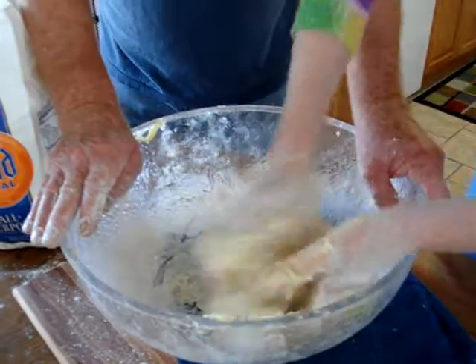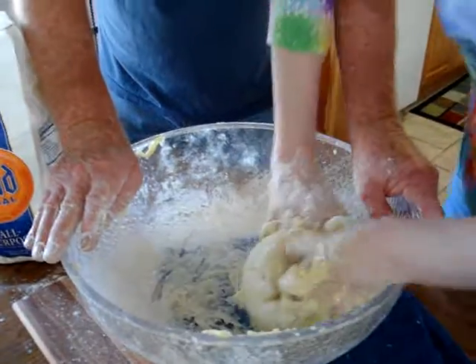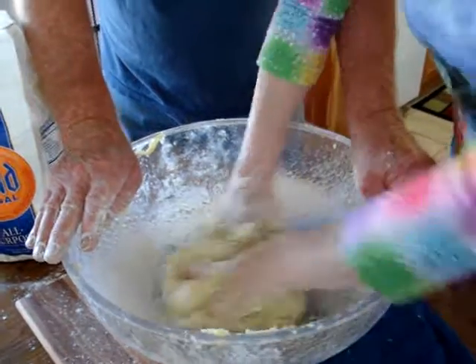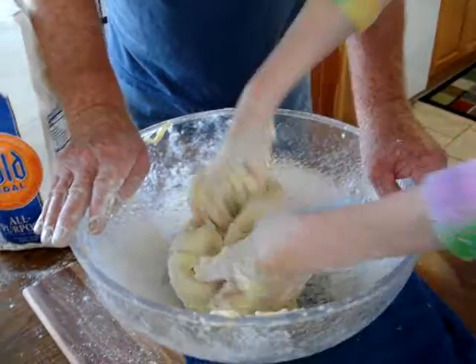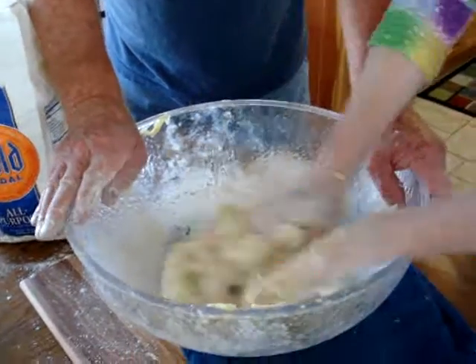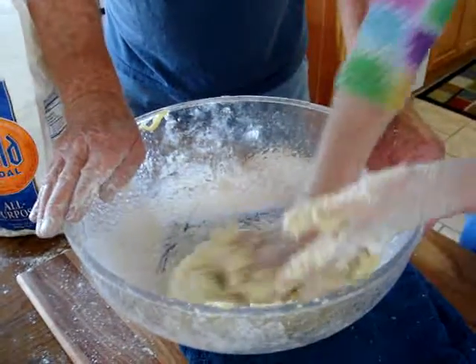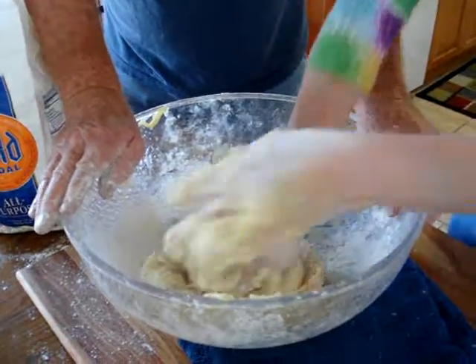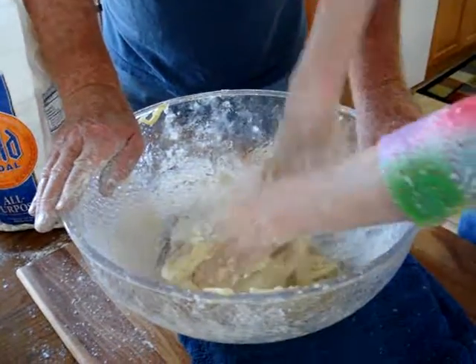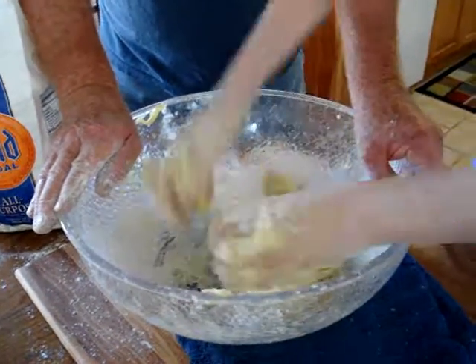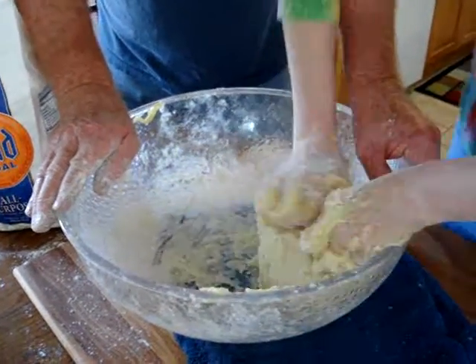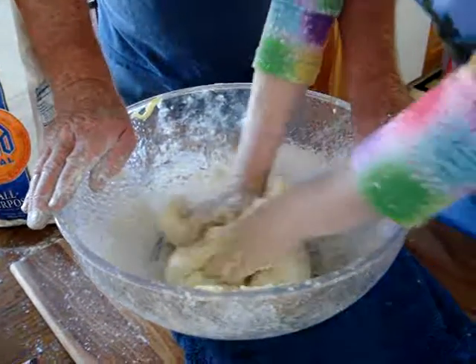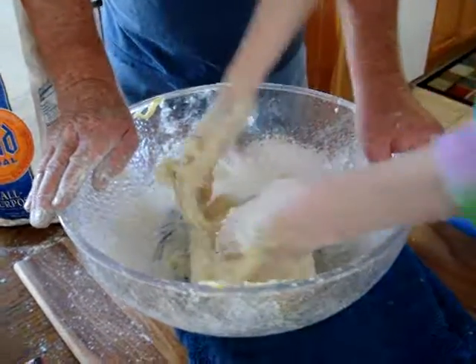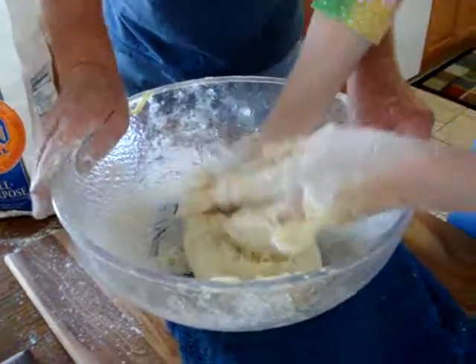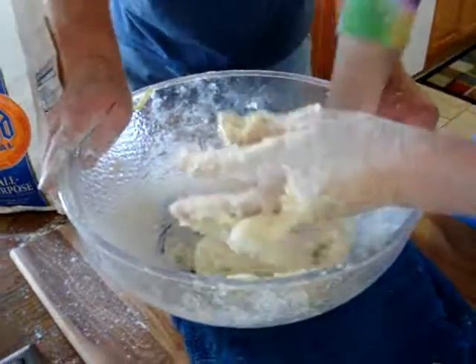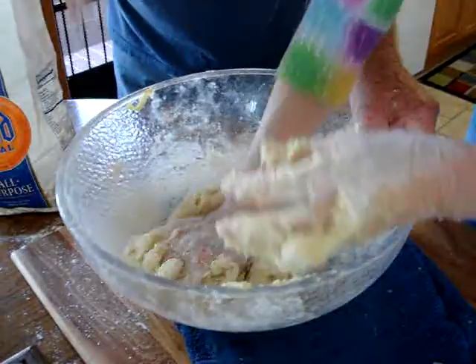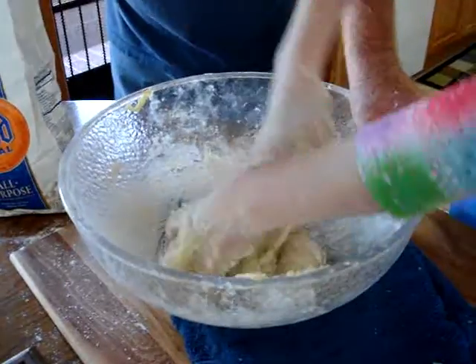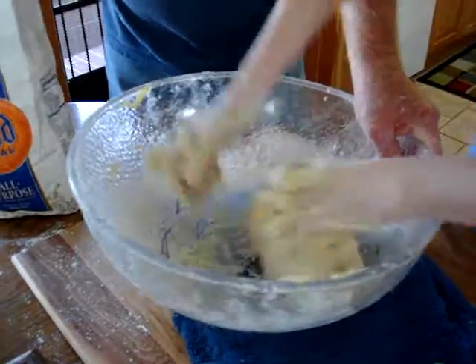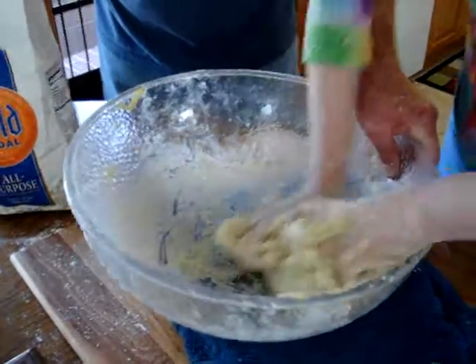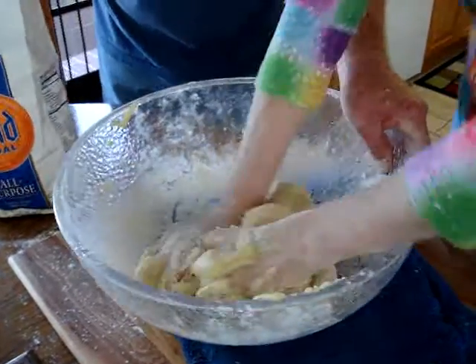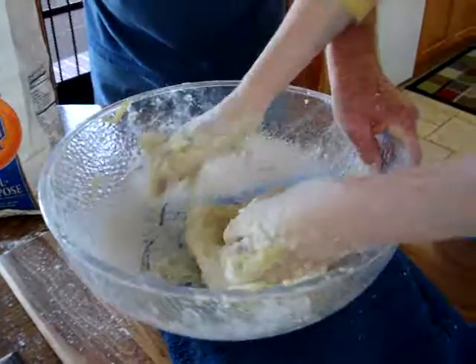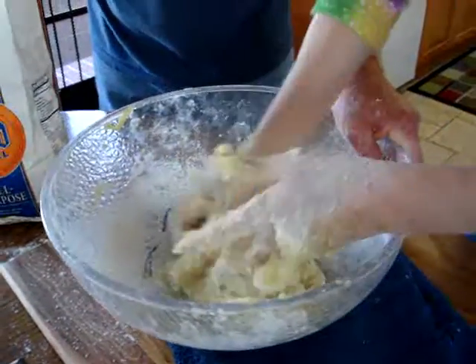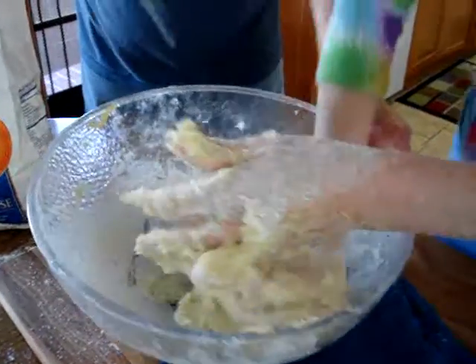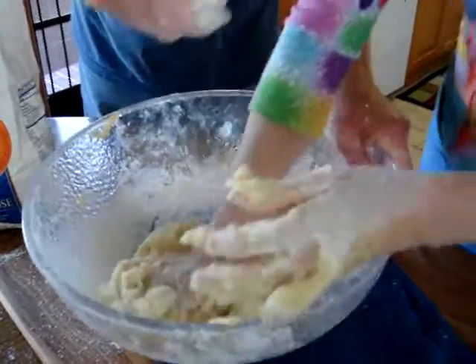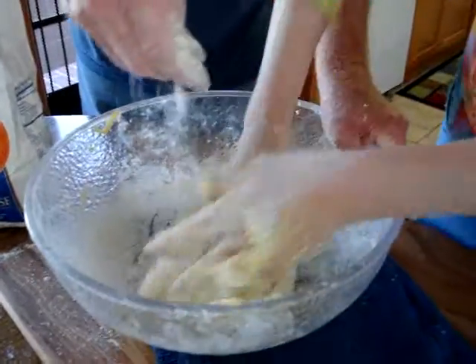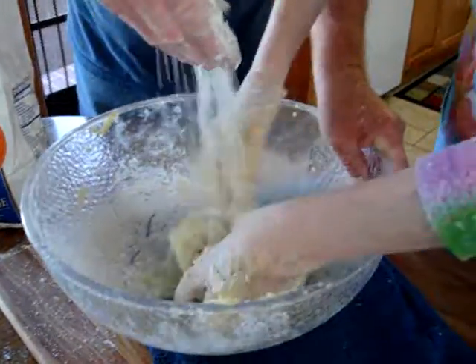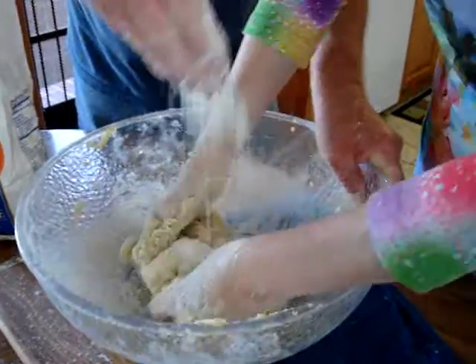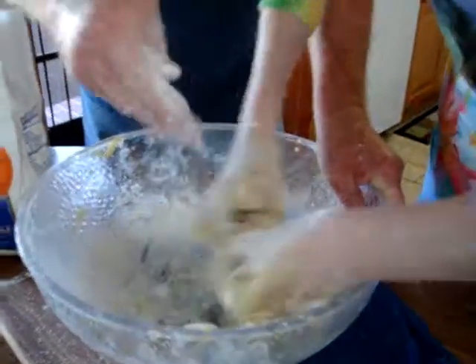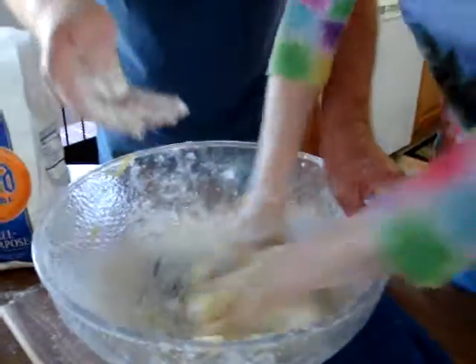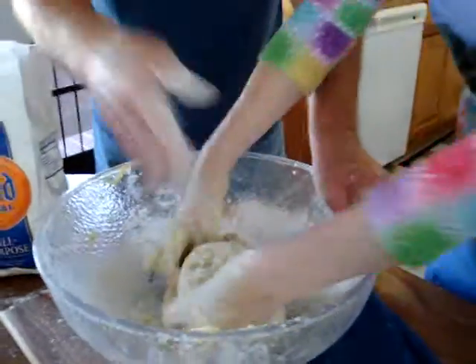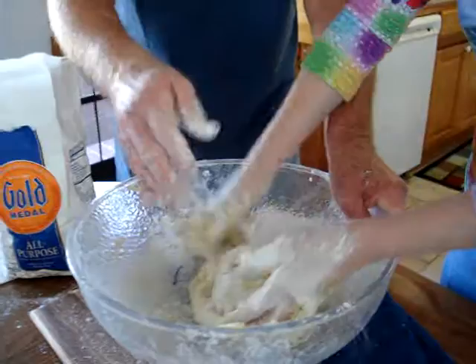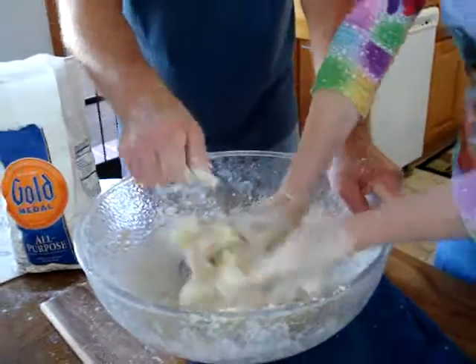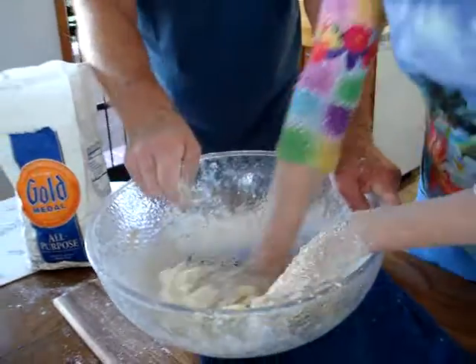My grandma used to be so fast at this, but she knew just how much to throw in all the time. You could see how moist it was and how much more it needed. And that should about do it.